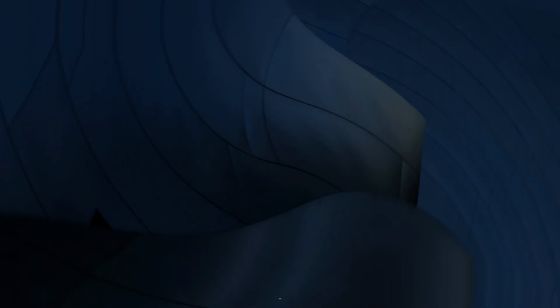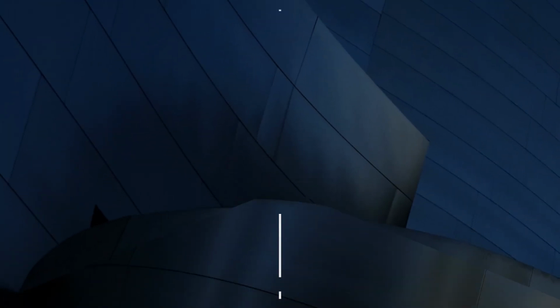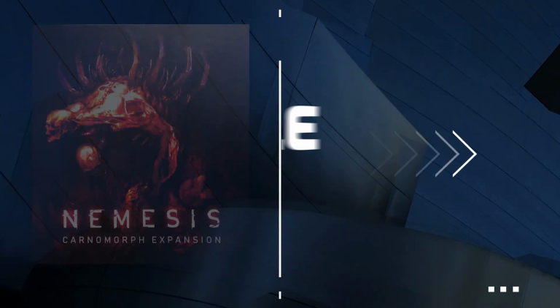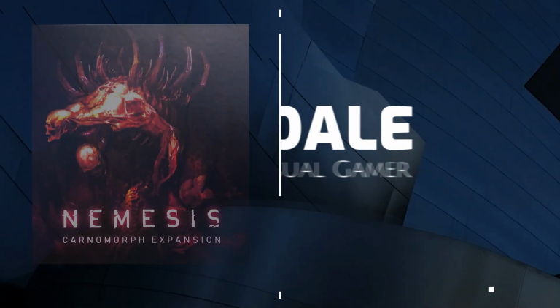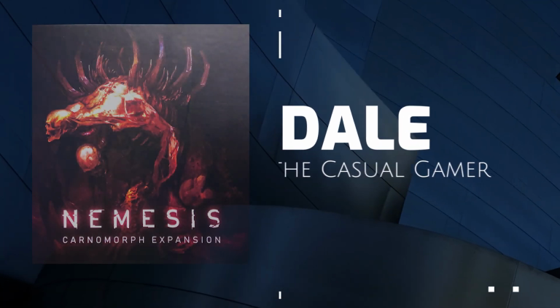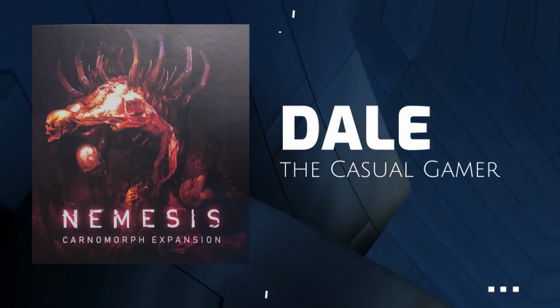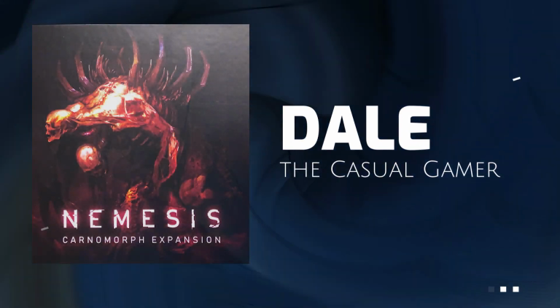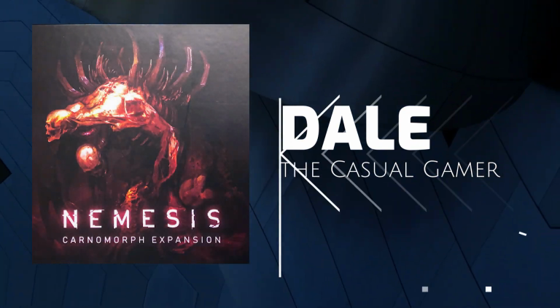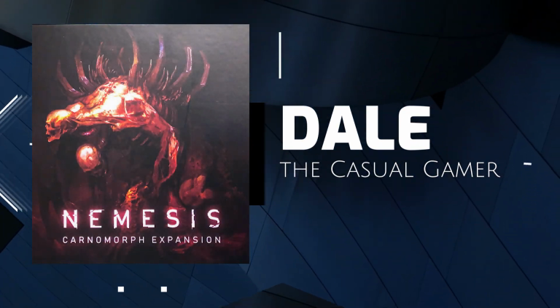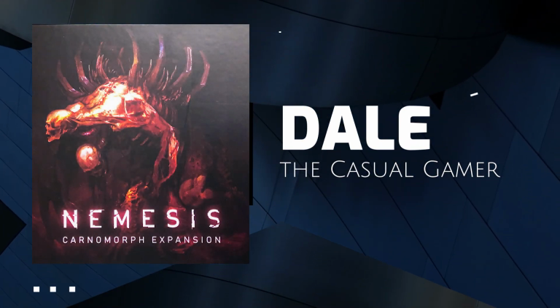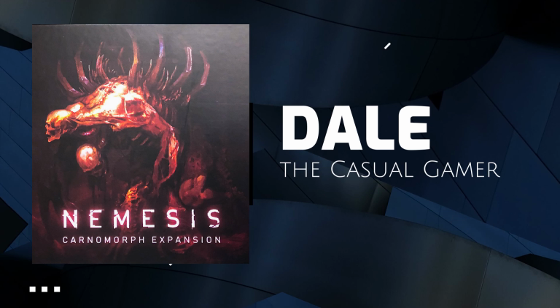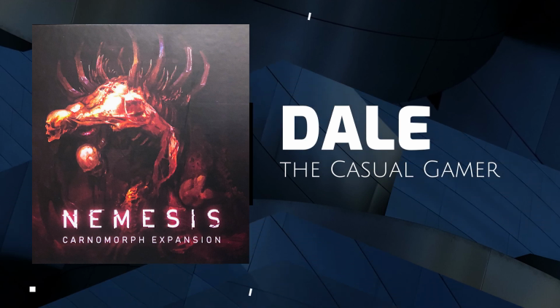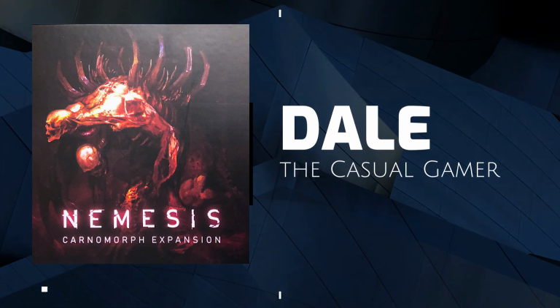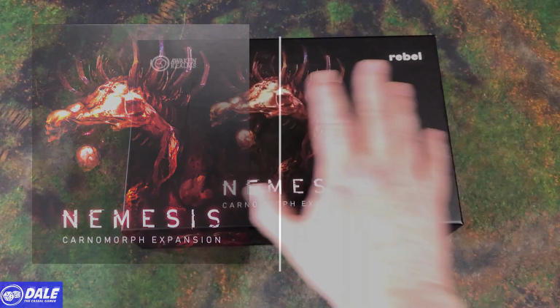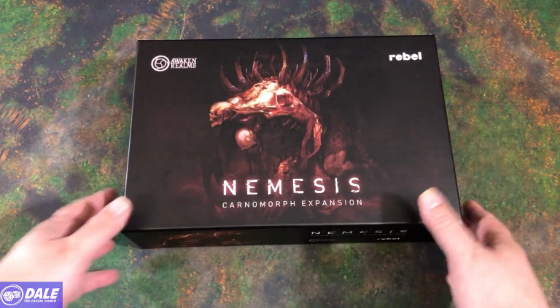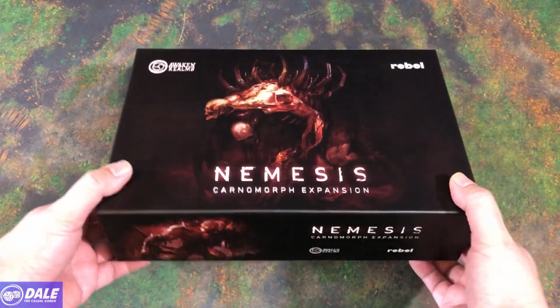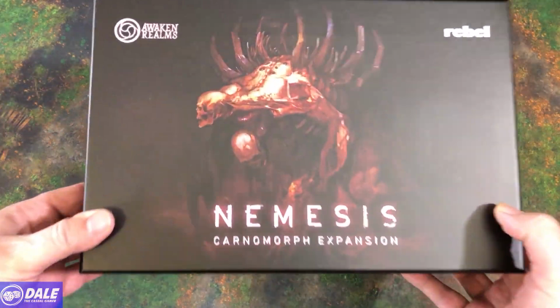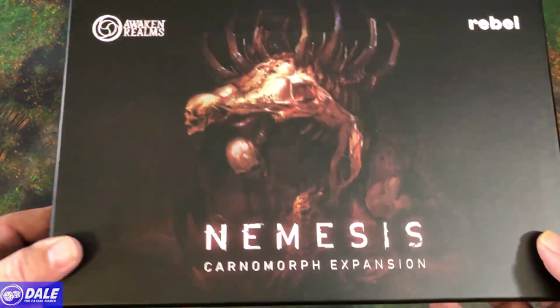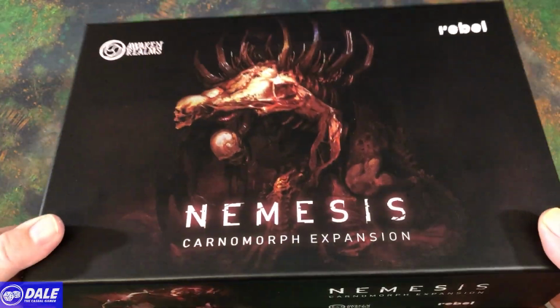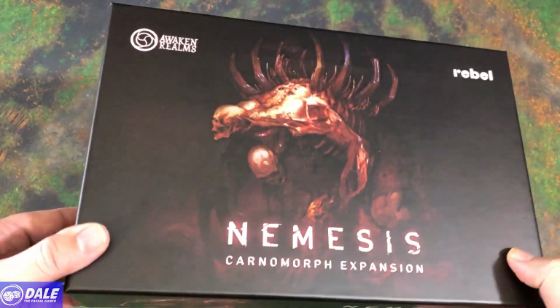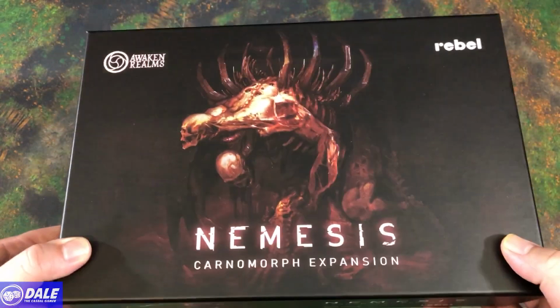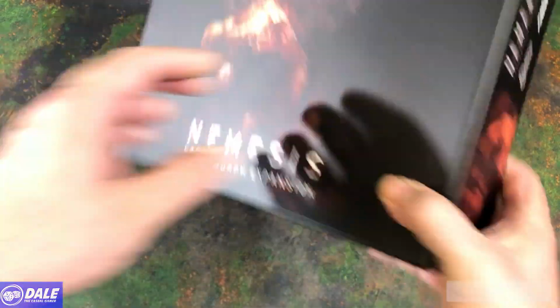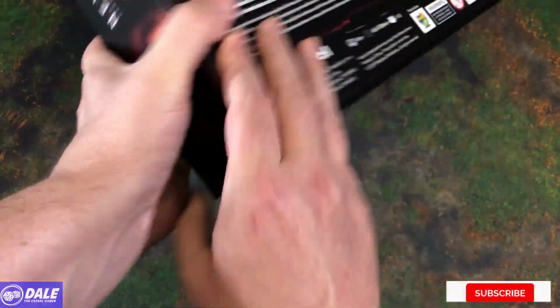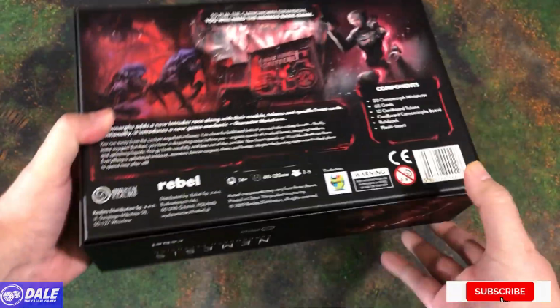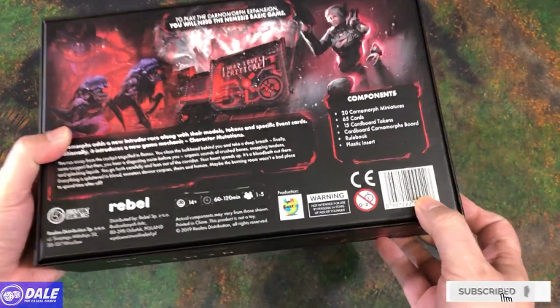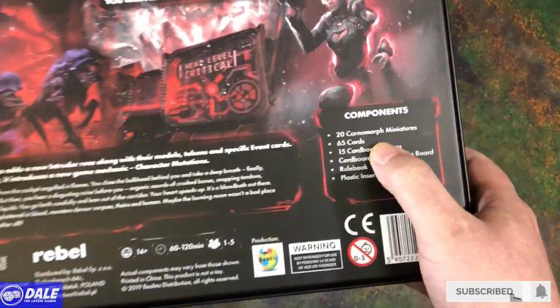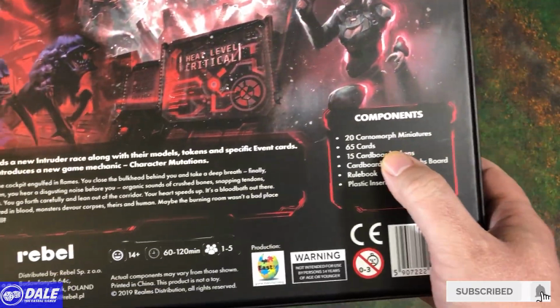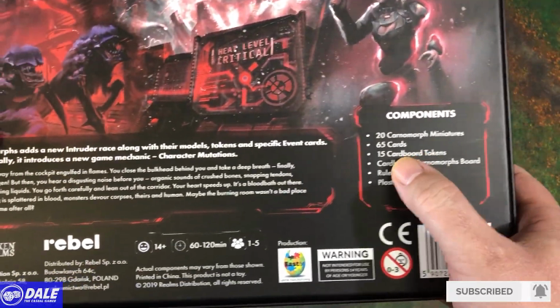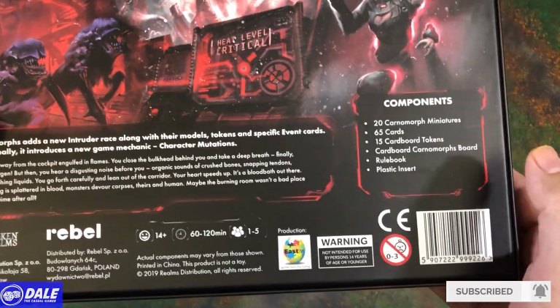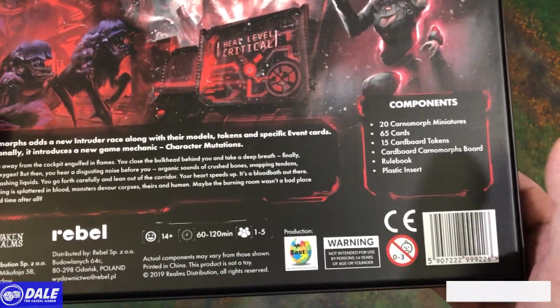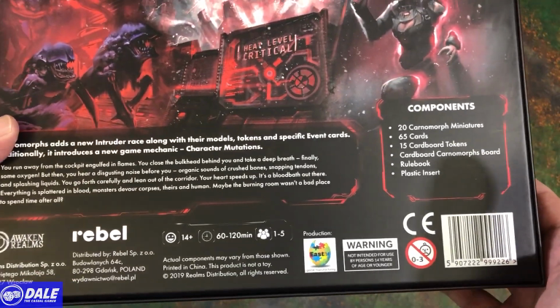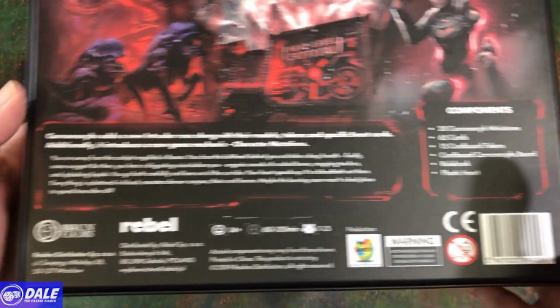Welcome. In this video, we're going to do an unboxing and component overview of the Karnimorph expansion for Nemesis the Board Game. So on the box cover, we've got some nice art of what we're about to unleash. Taking a look on the back, we're getting 20 miniatures and some cards and tokens.